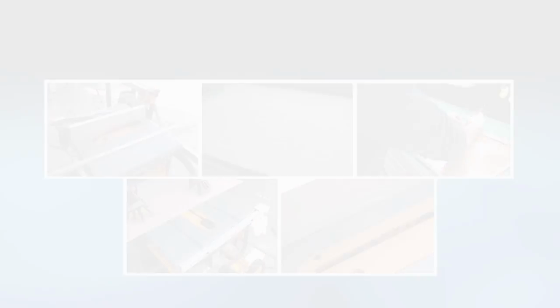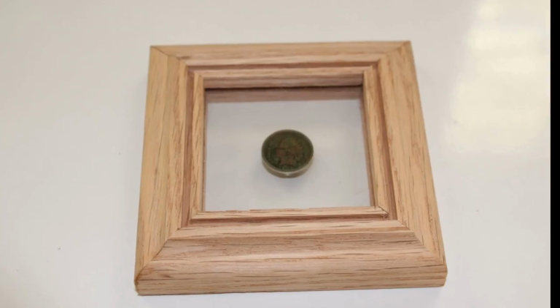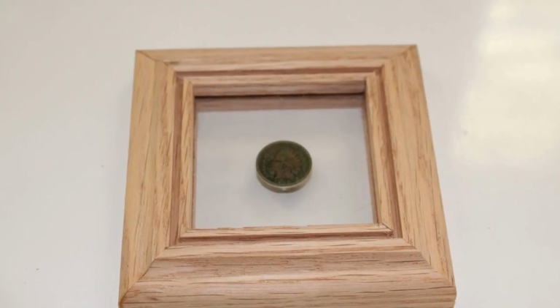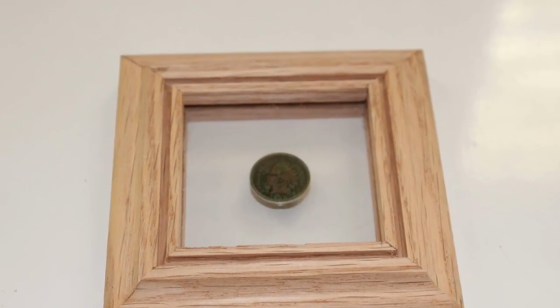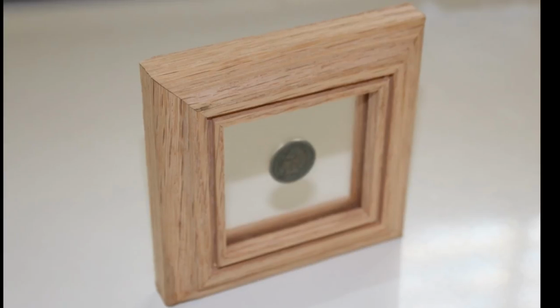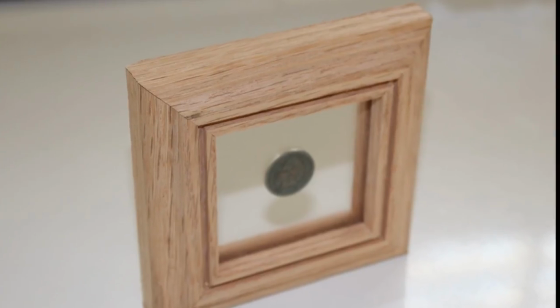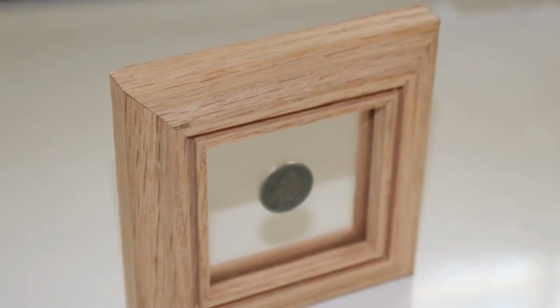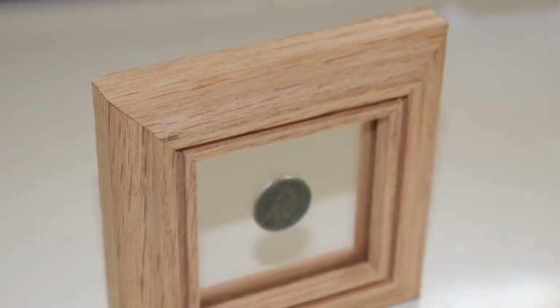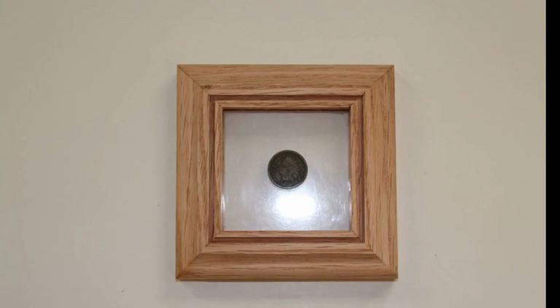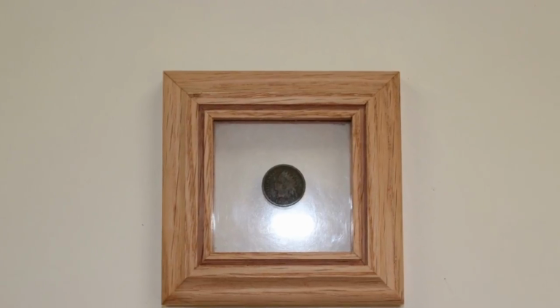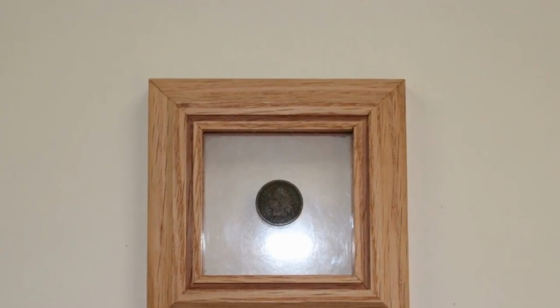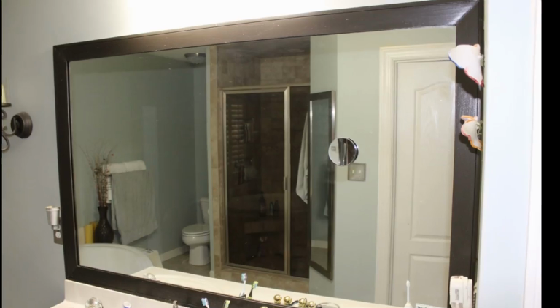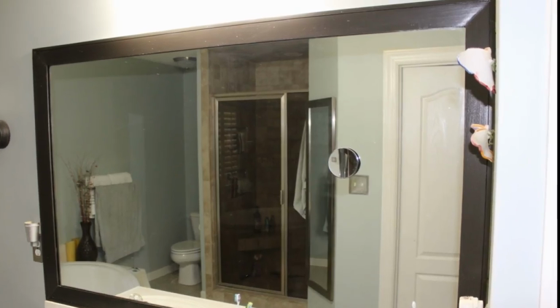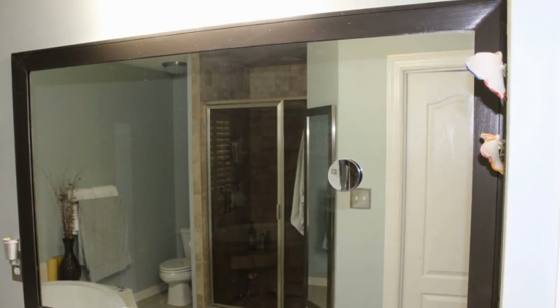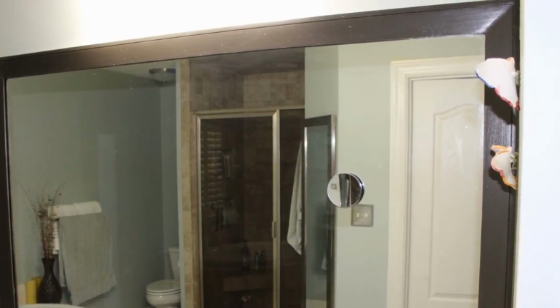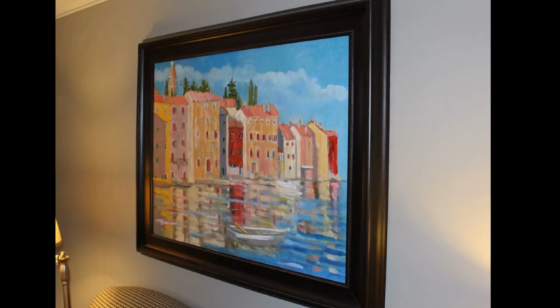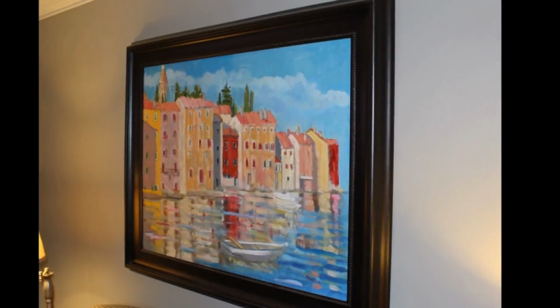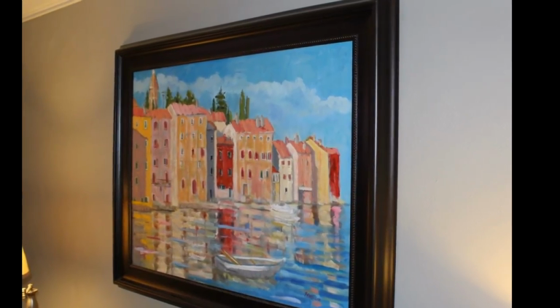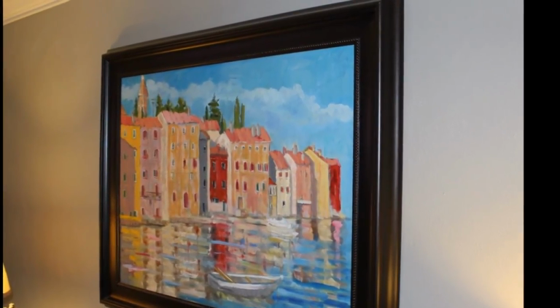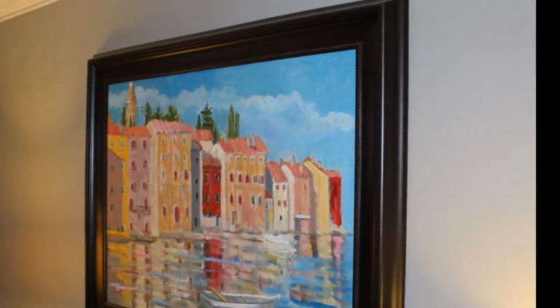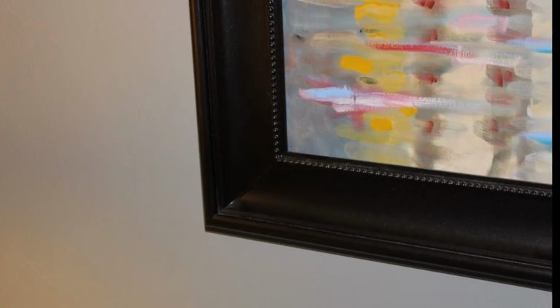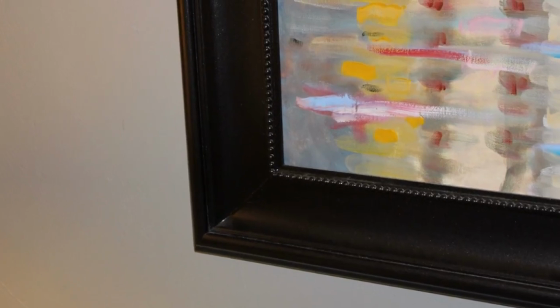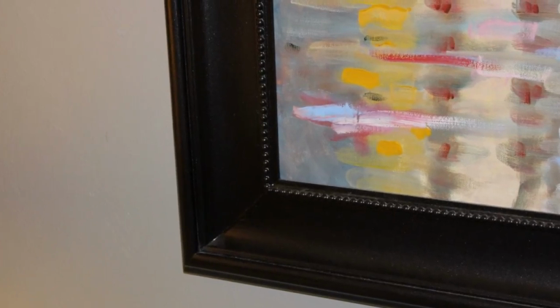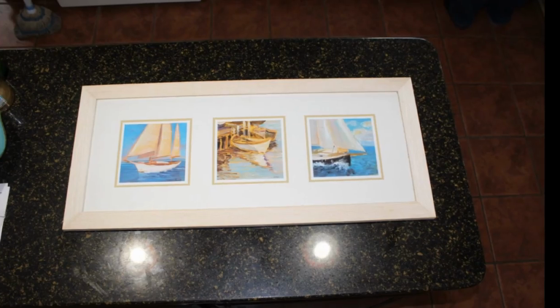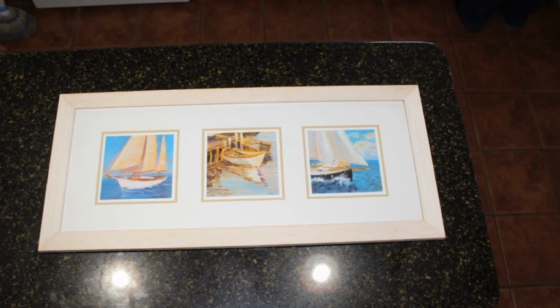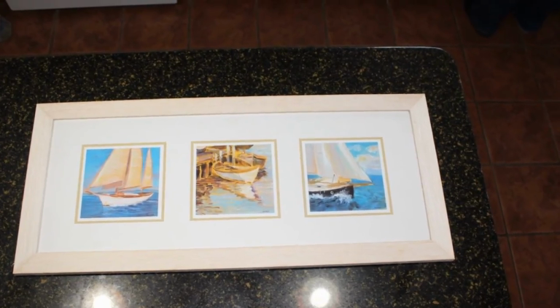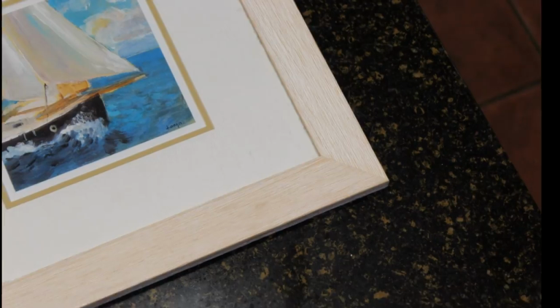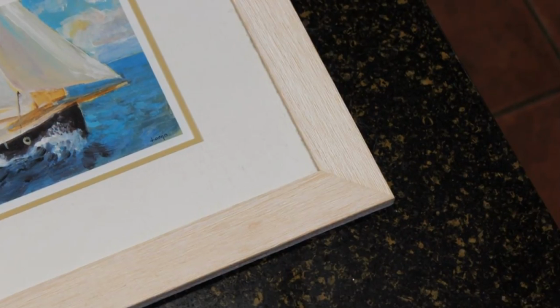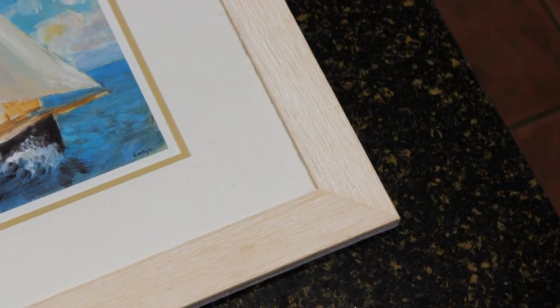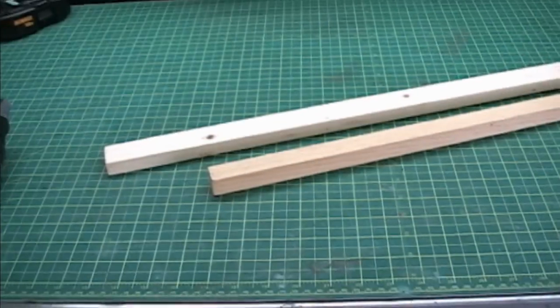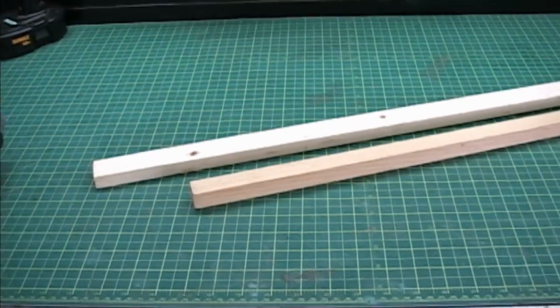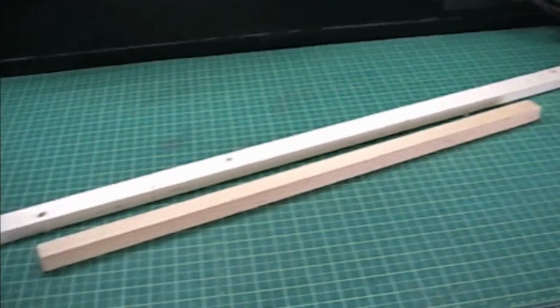I often need to make different size frames, from super small like this to mirror size to regular size for art and pictures. In this video I will show you how to make a framing jig that will allow you to make perfect frames no matter what size you need. So let's get started.